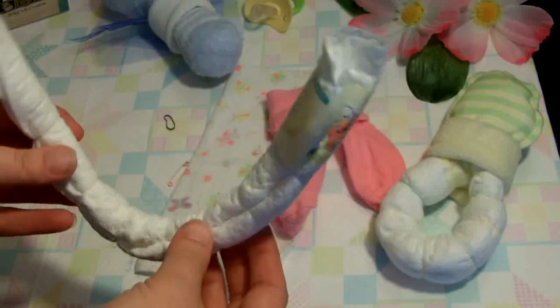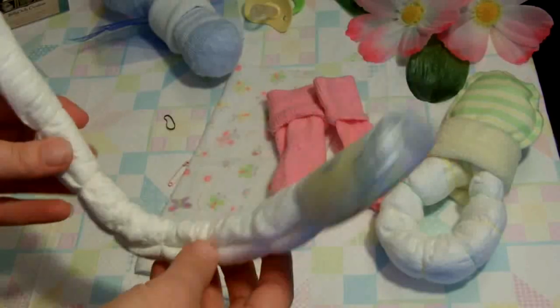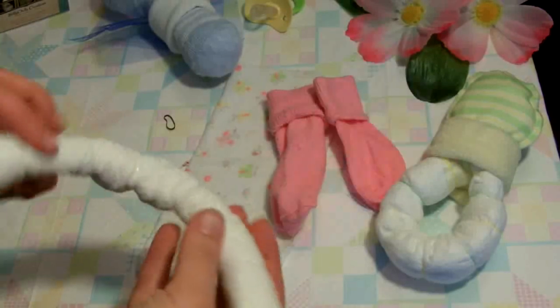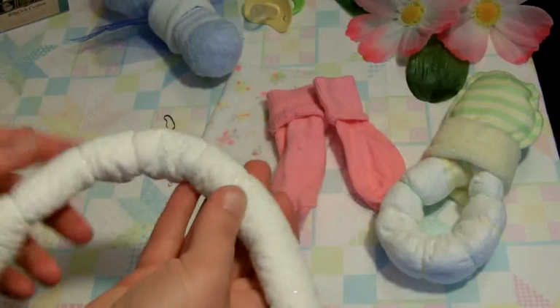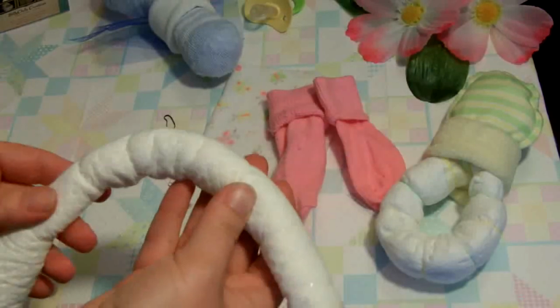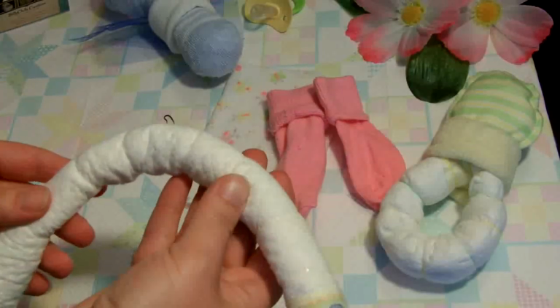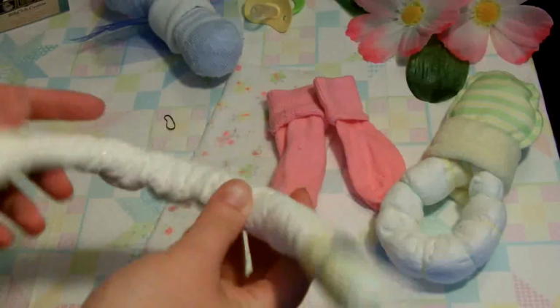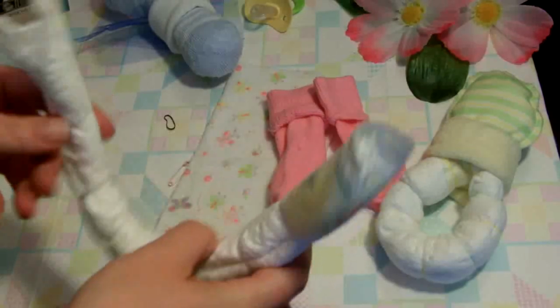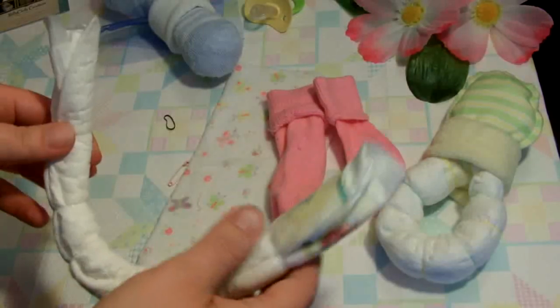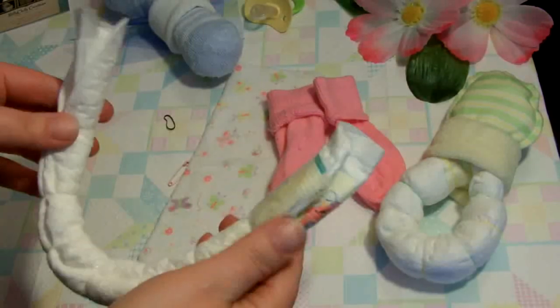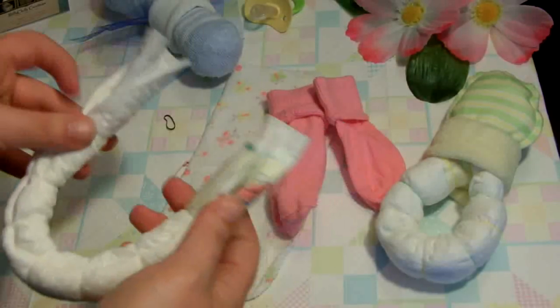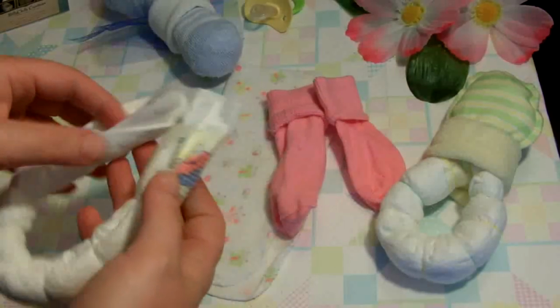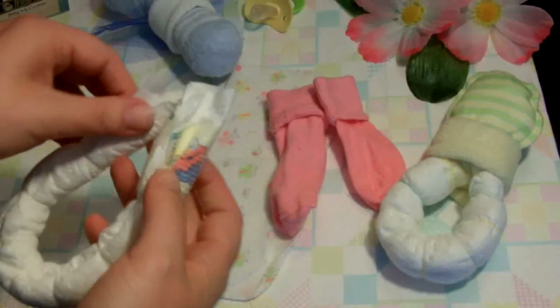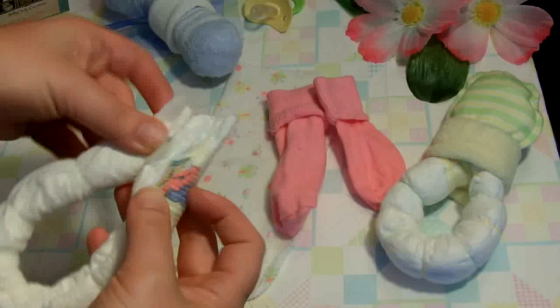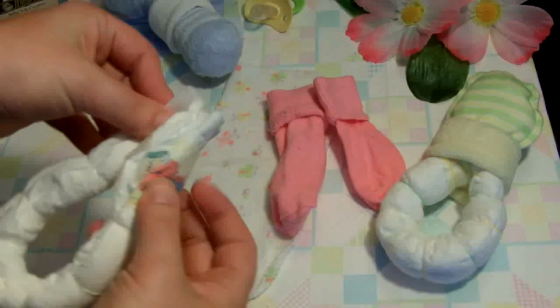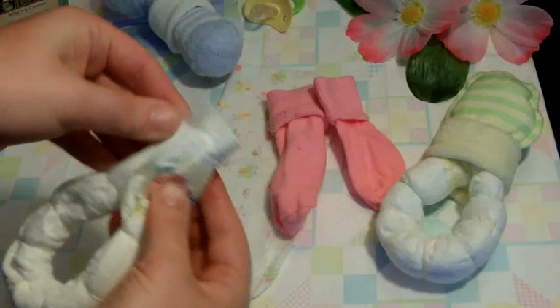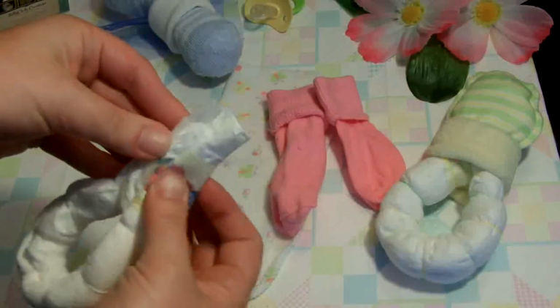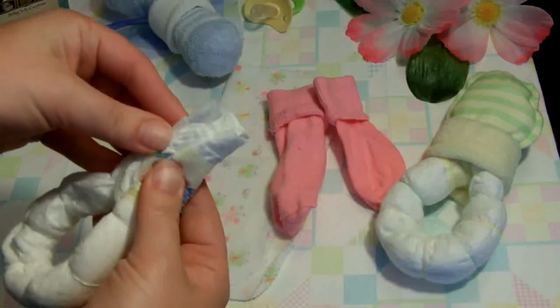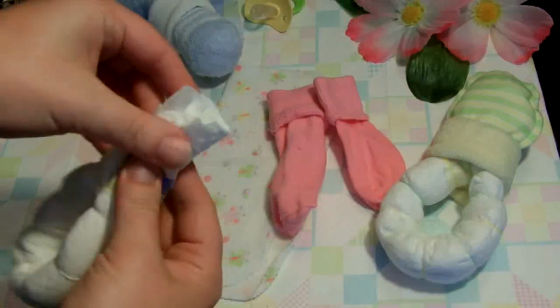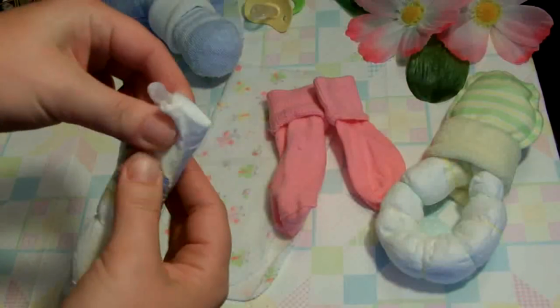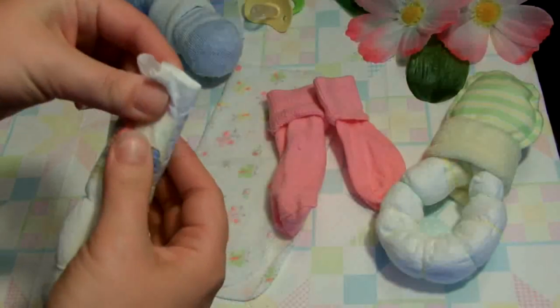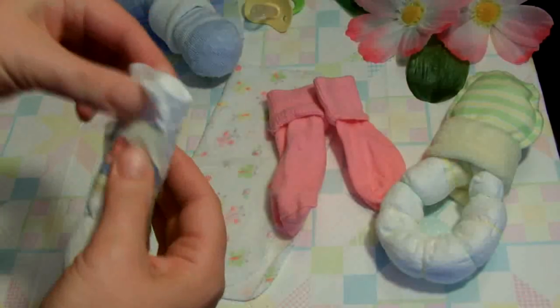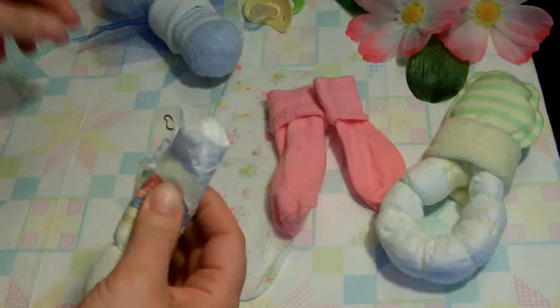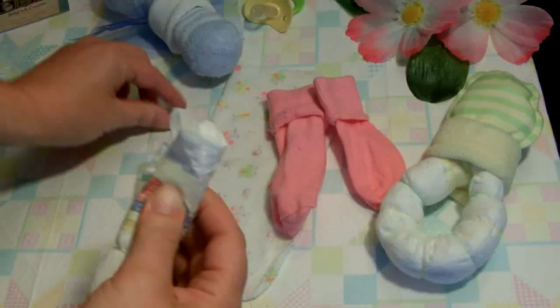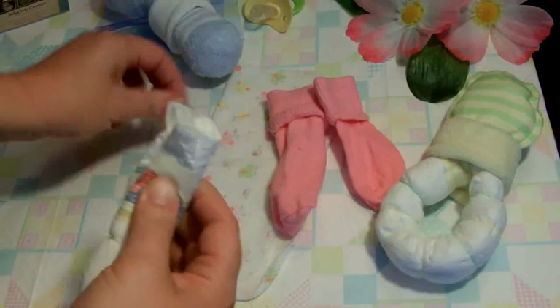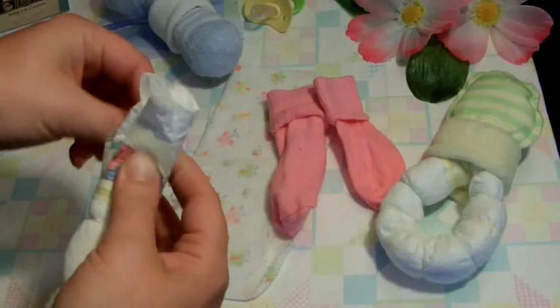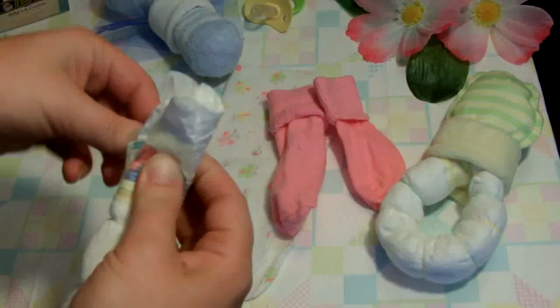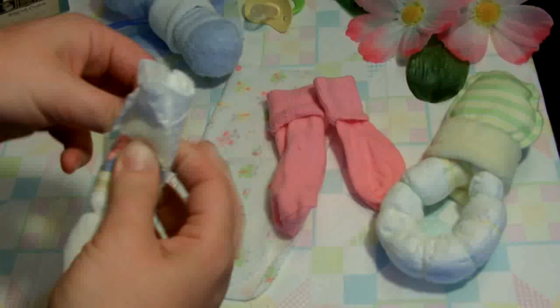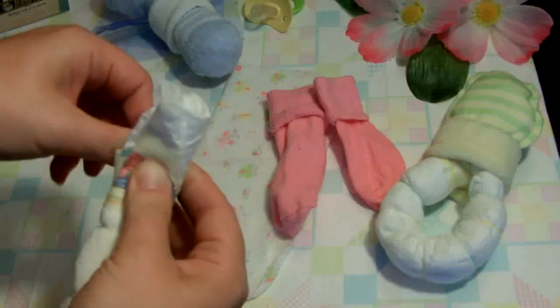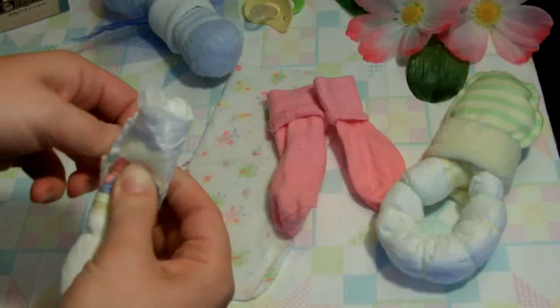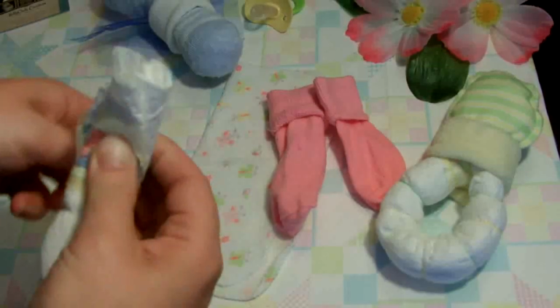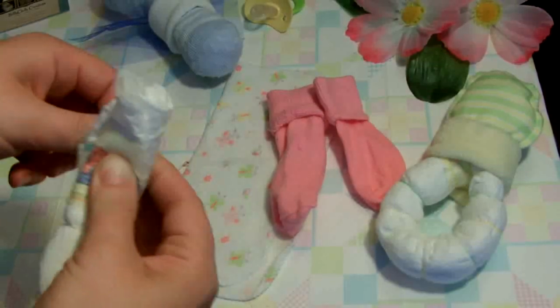I'm using six or seven rubber bands on these. You can use more or possibly less, but you want to put them close enough together that they help hold things — you don't want them too far apart, otherwise the diaper will unravel. So there's the diaper with its rubber bands. Then I'm going to take the two ends and put them together with another band.